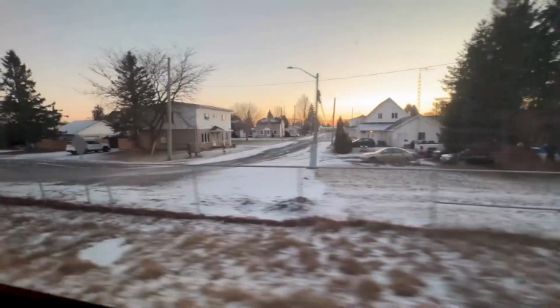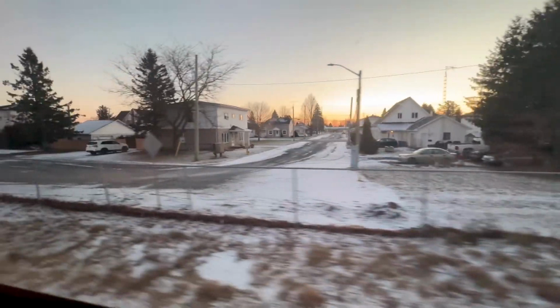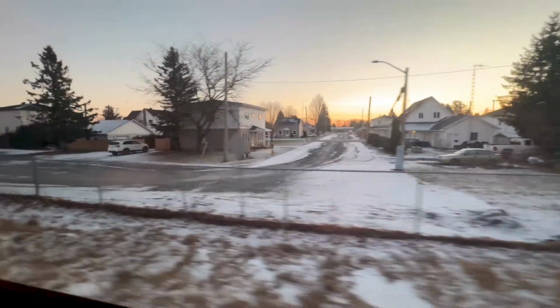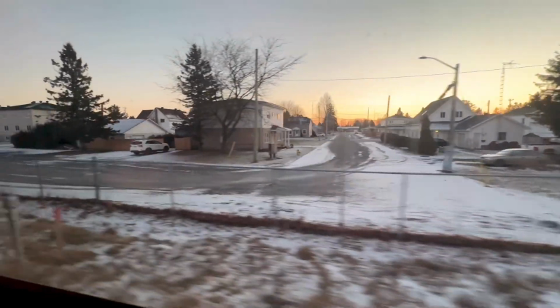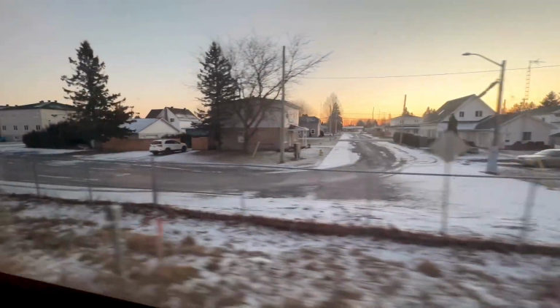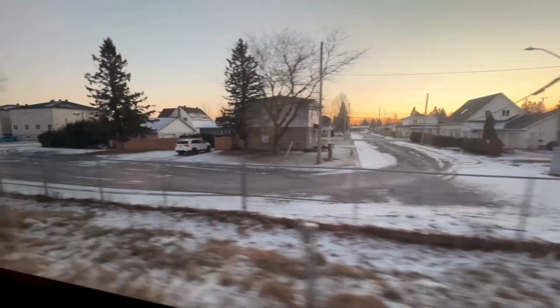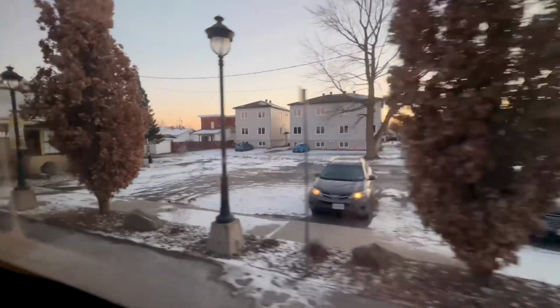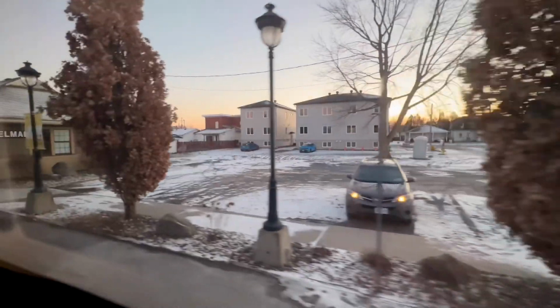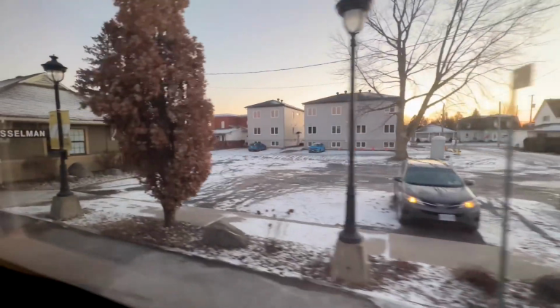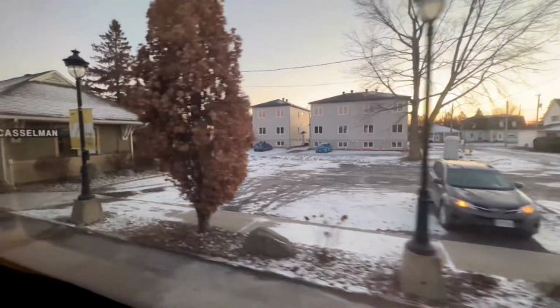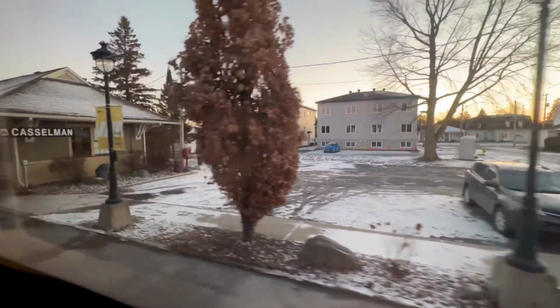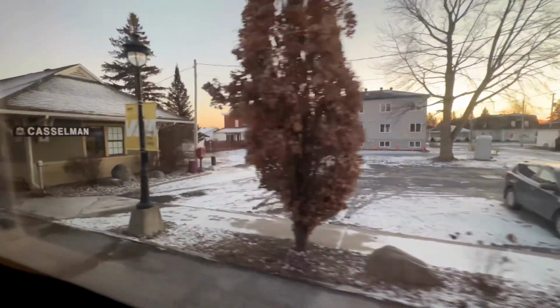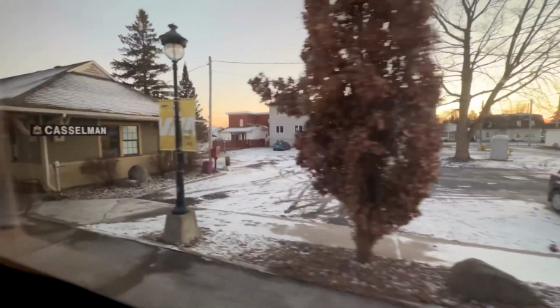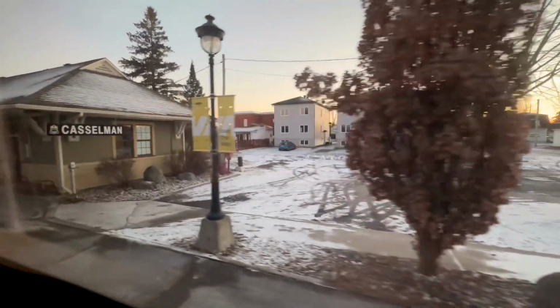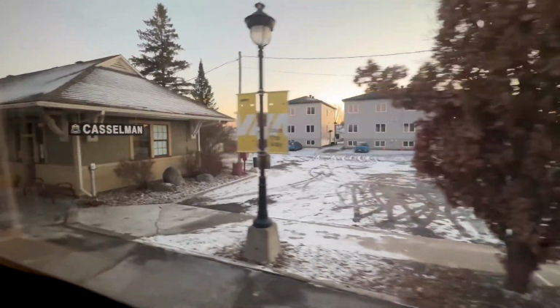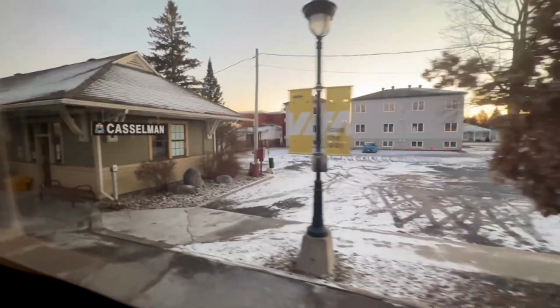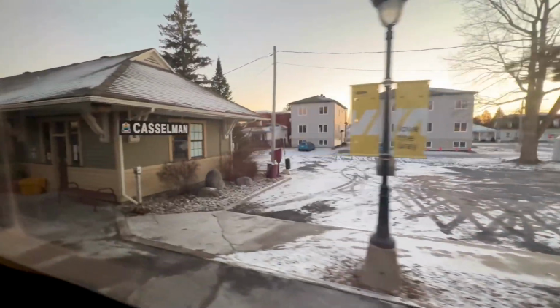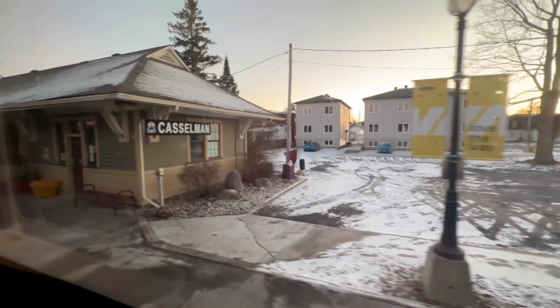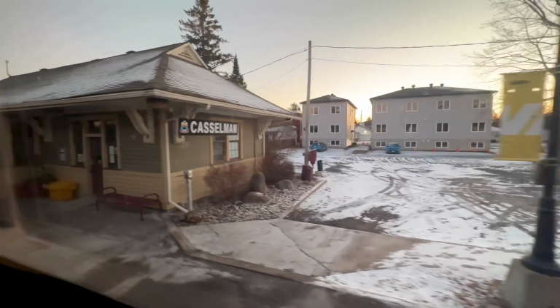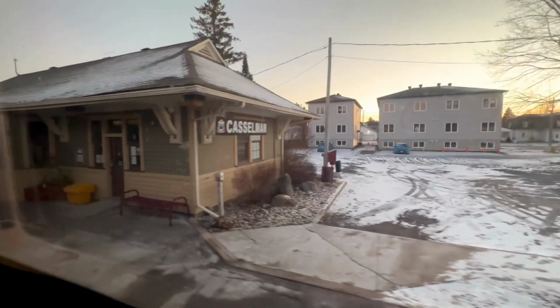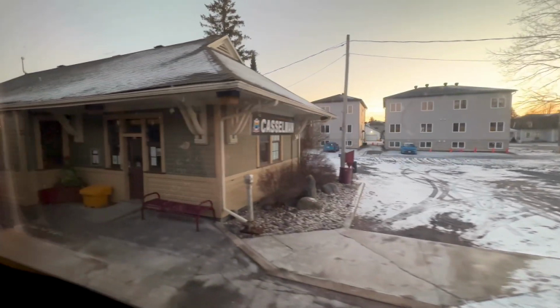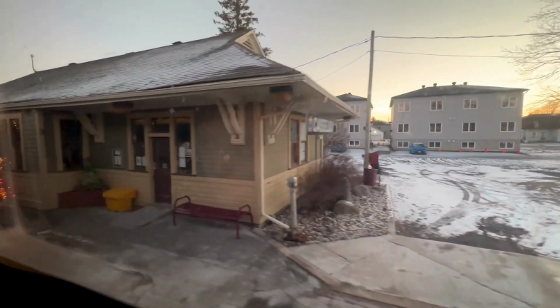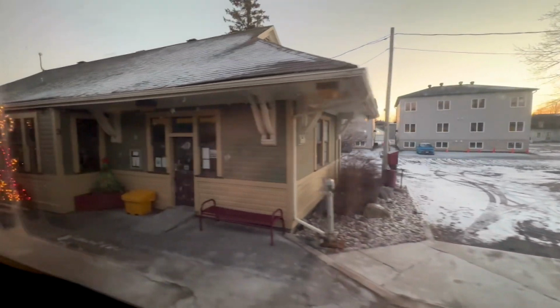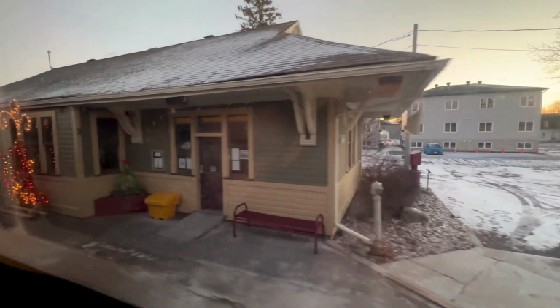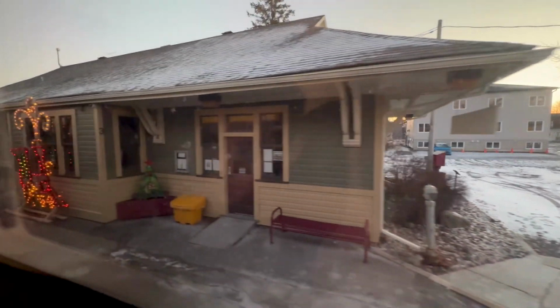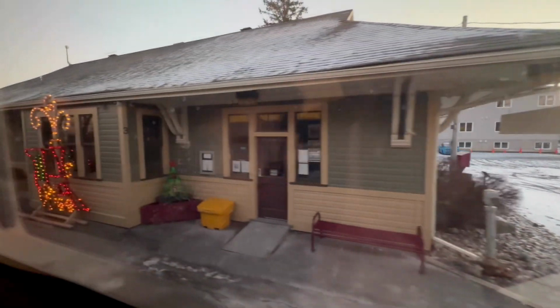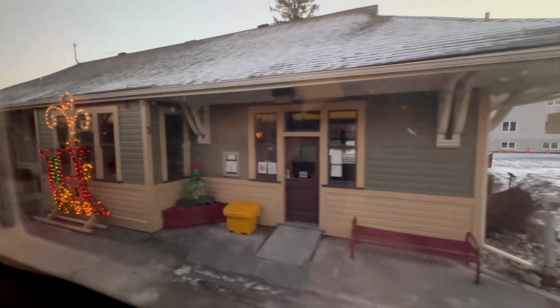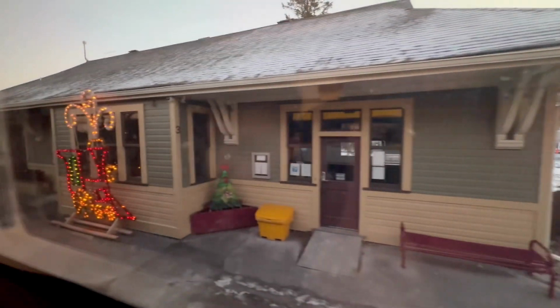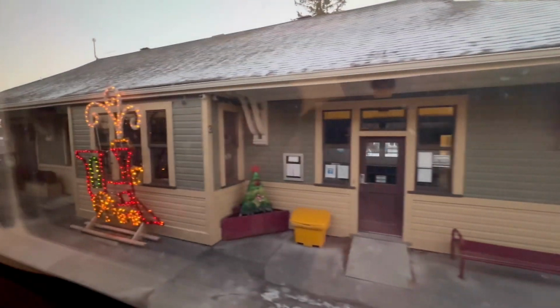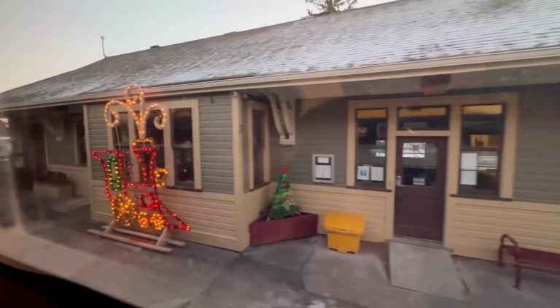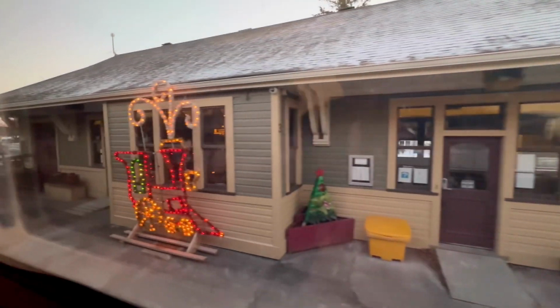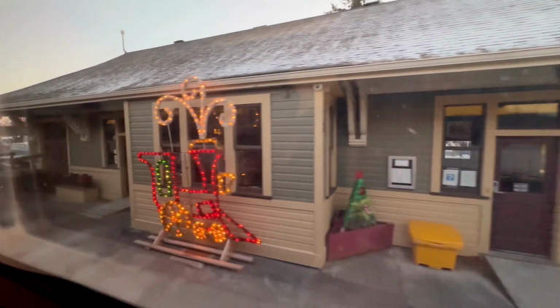Our car's not in this lot but it might be on the other side. But here we are, back home in Casselman.